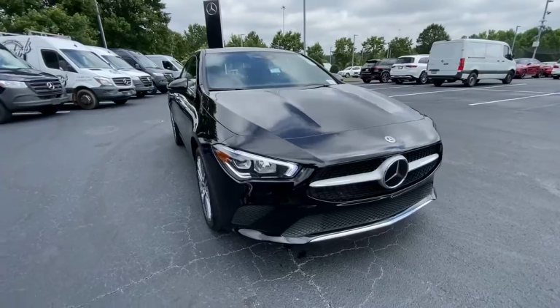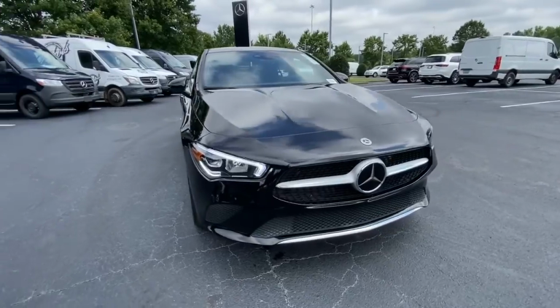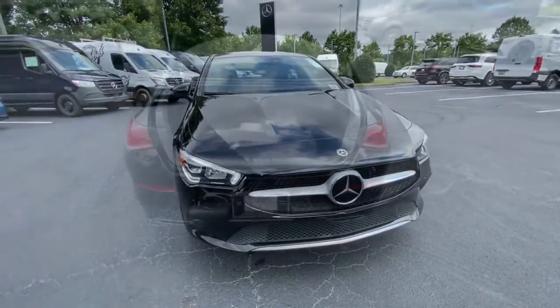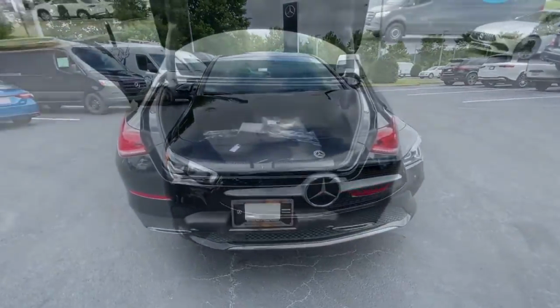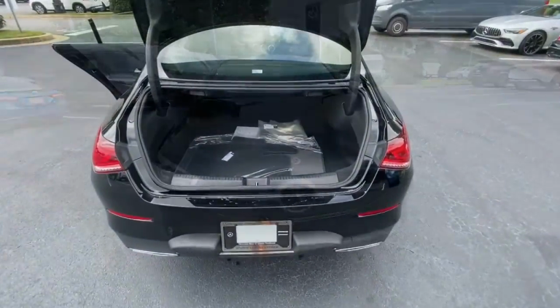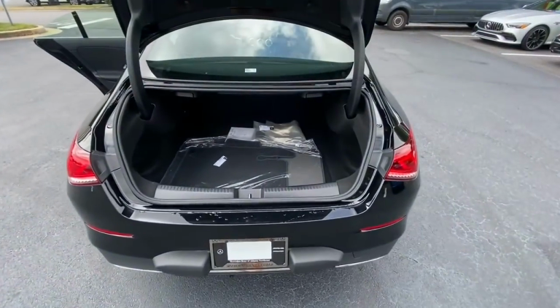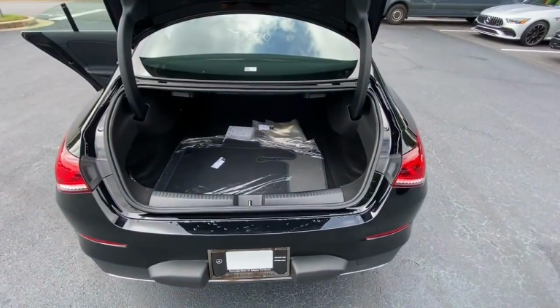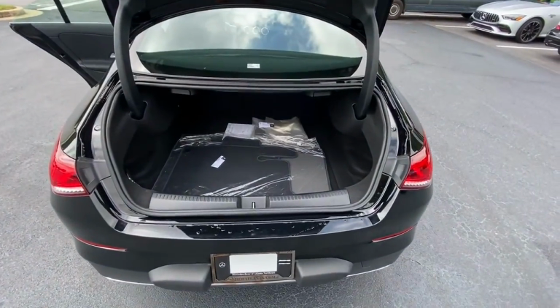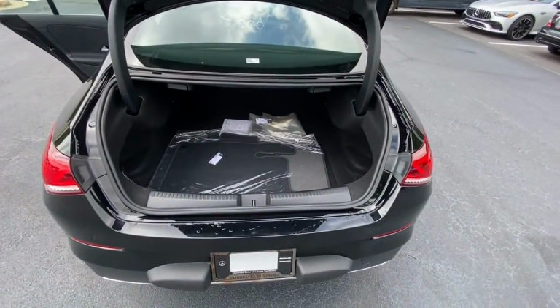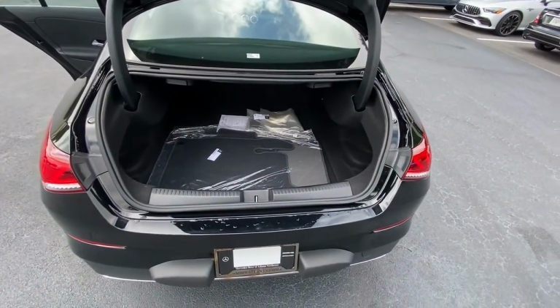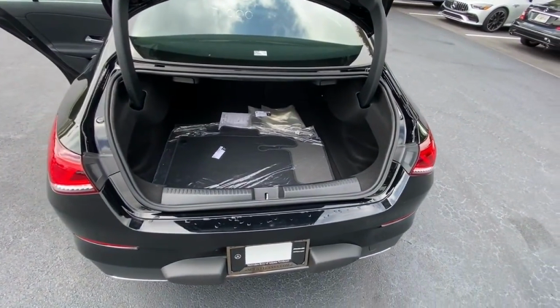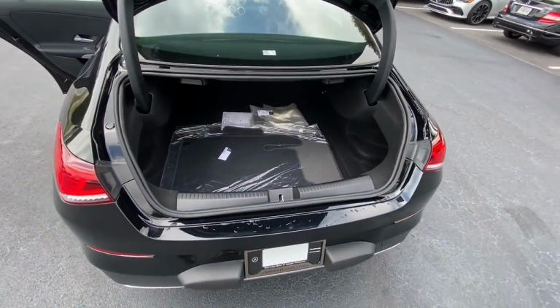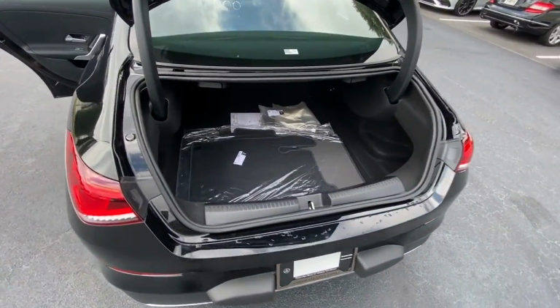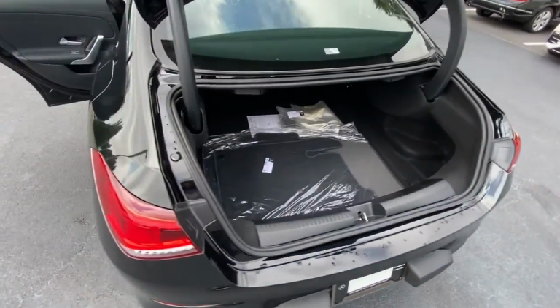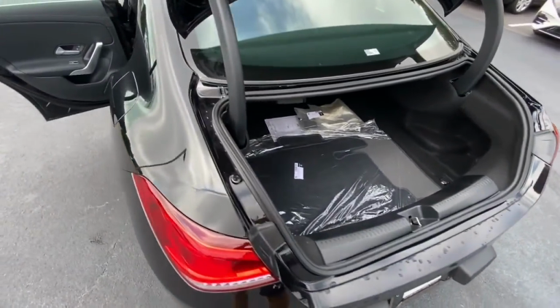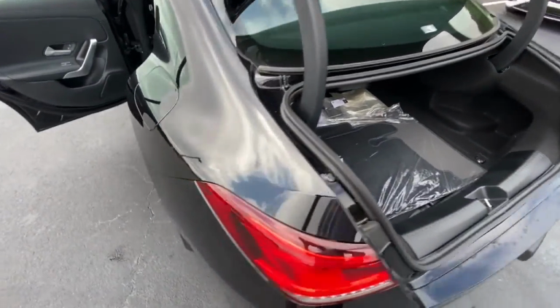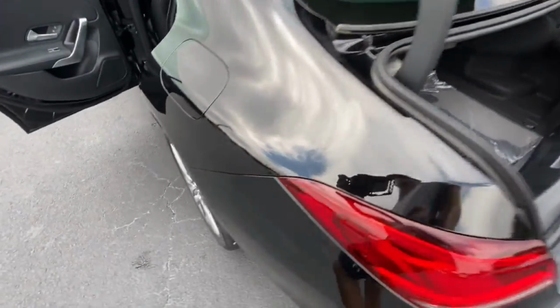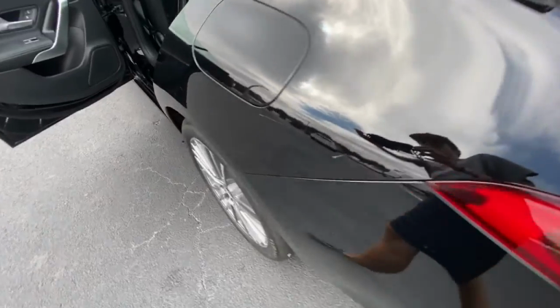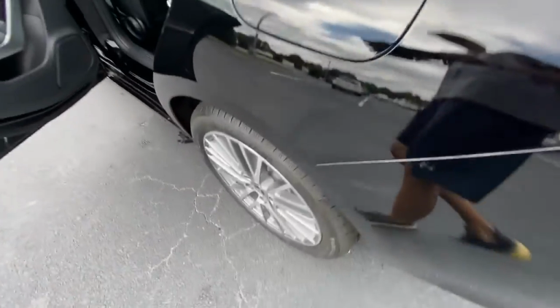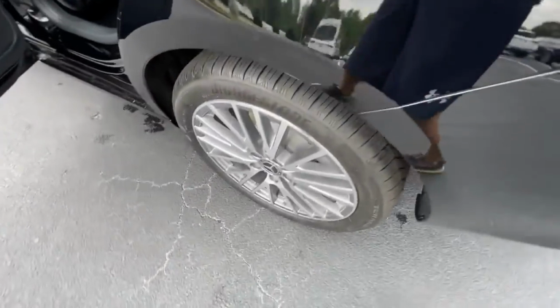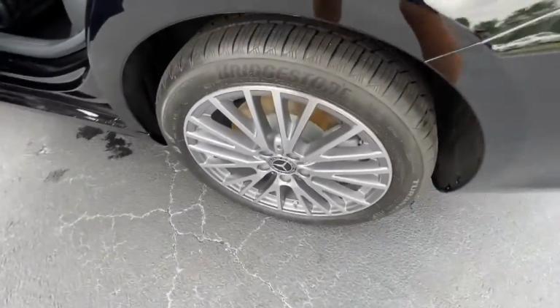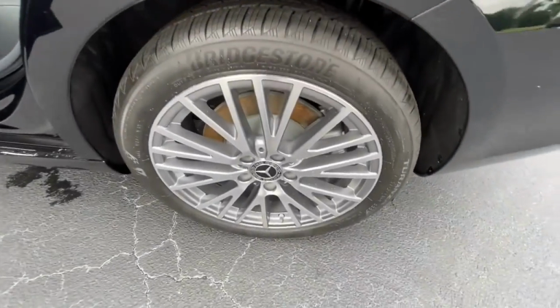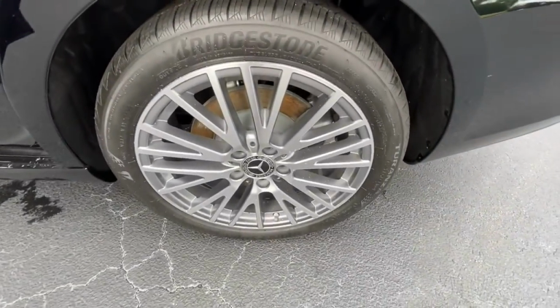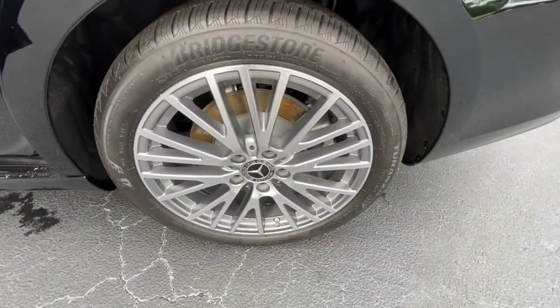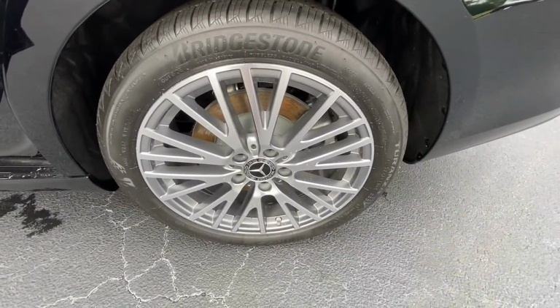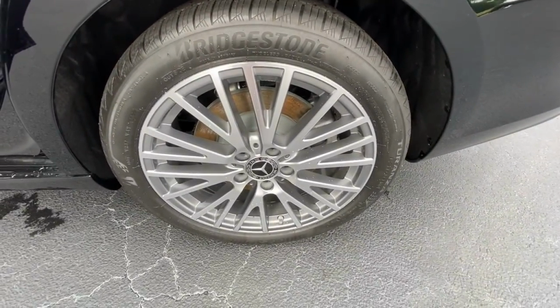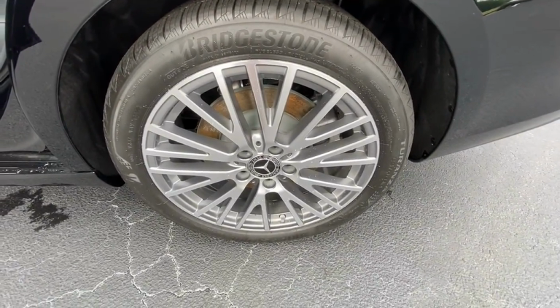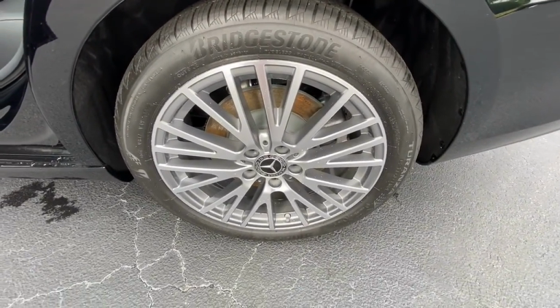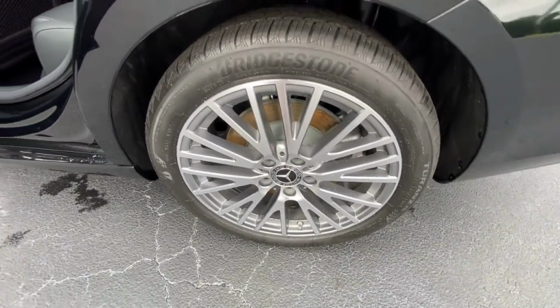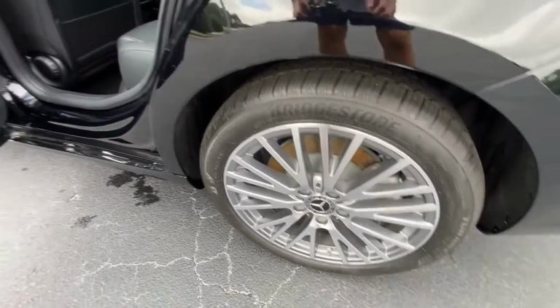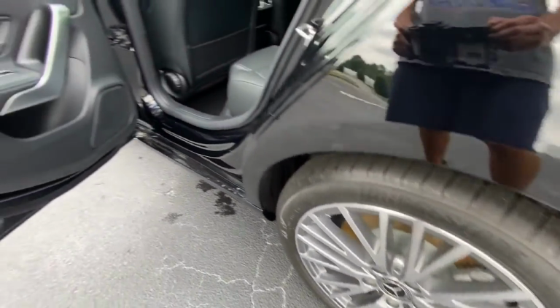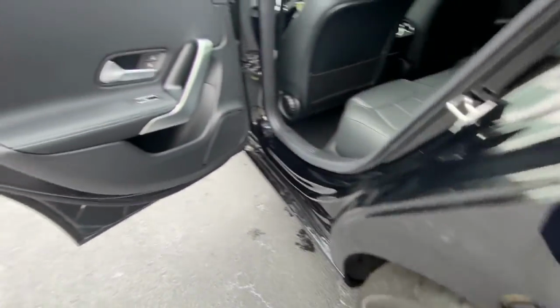The following are some of this vehicle's highlighted options: sun and moonroof, navigation system, keyless entry, fog lamps, power passenger seat.